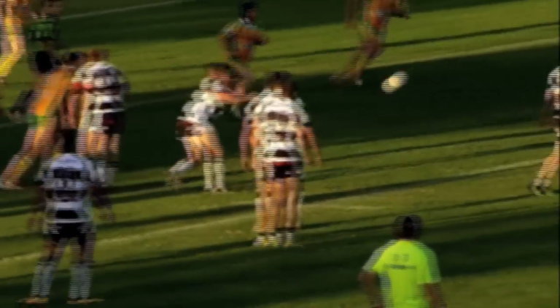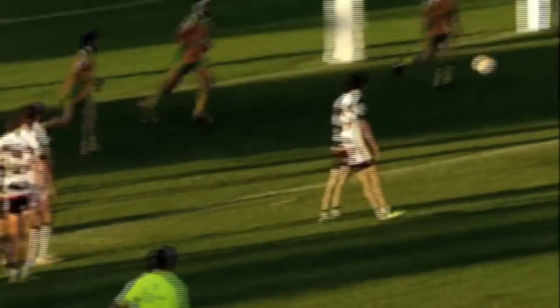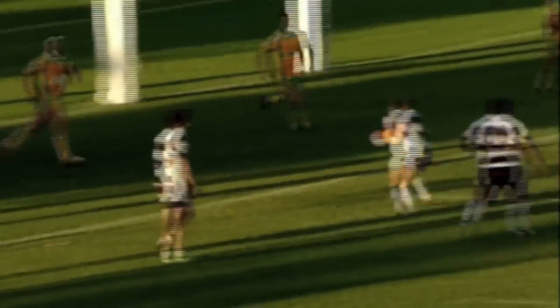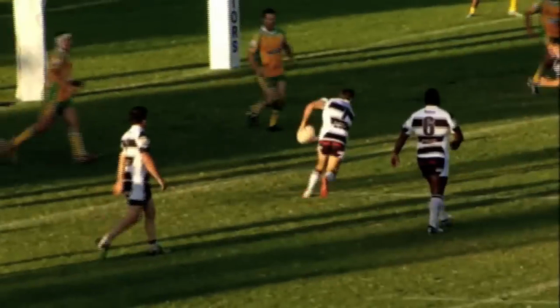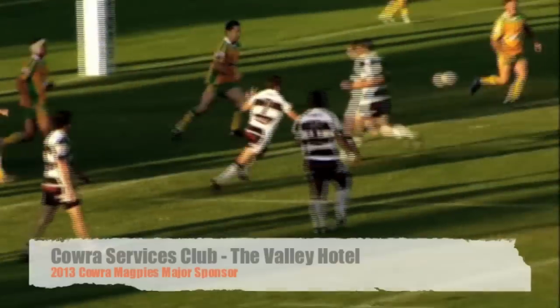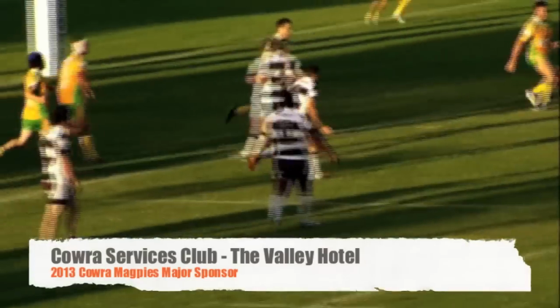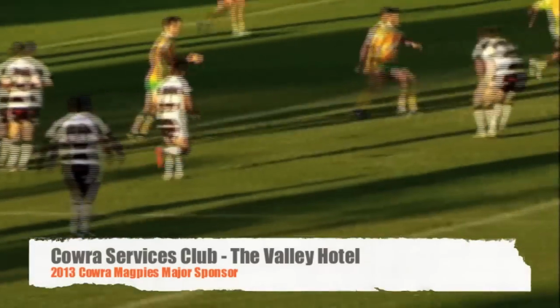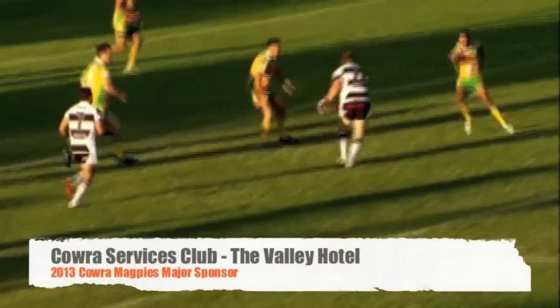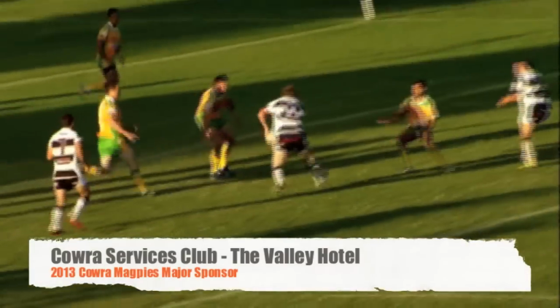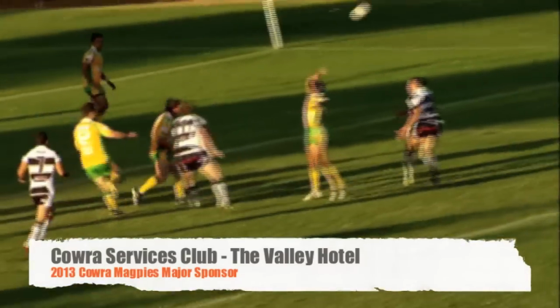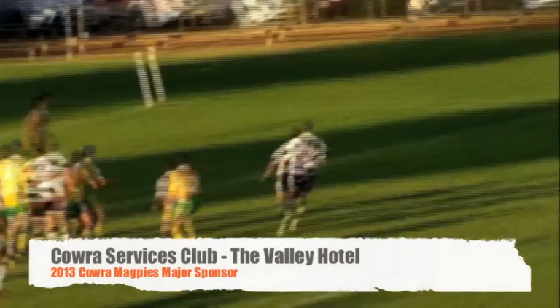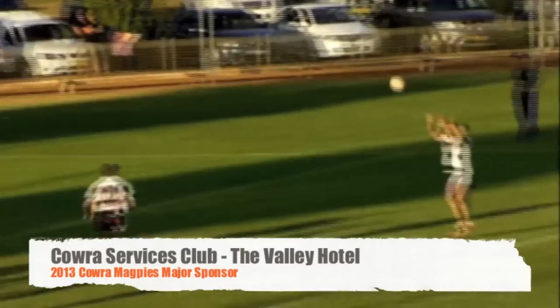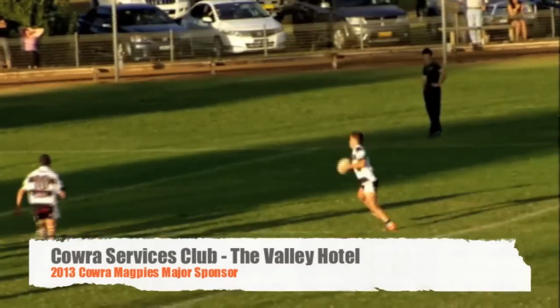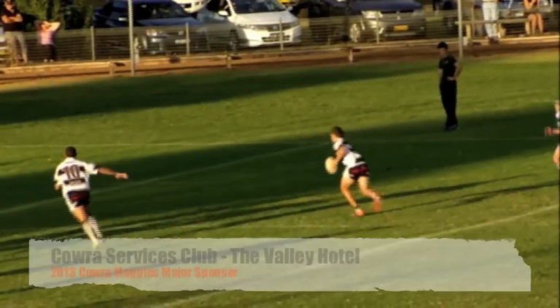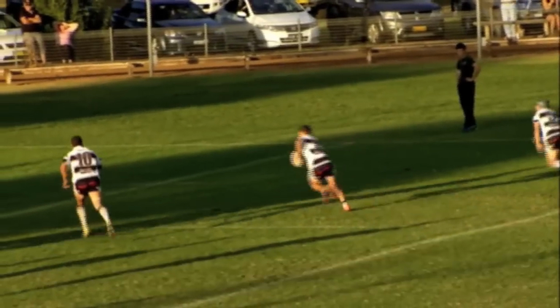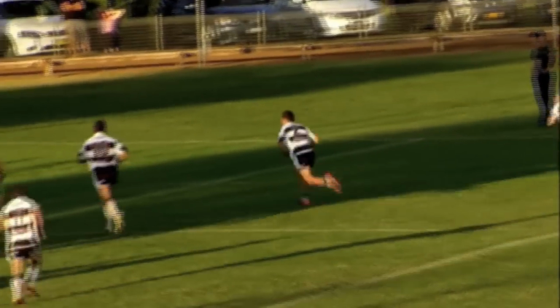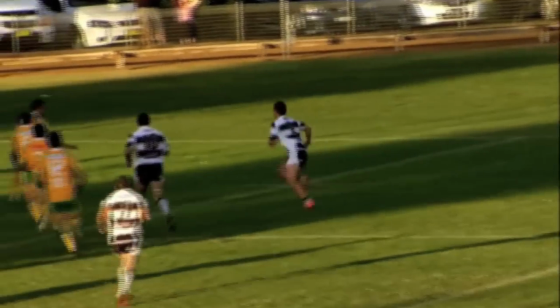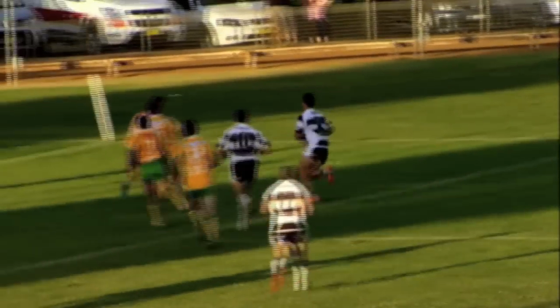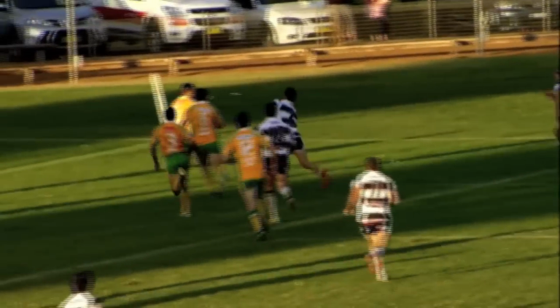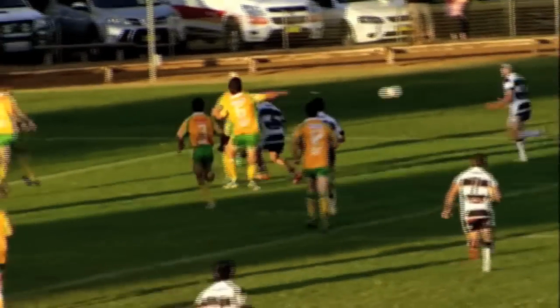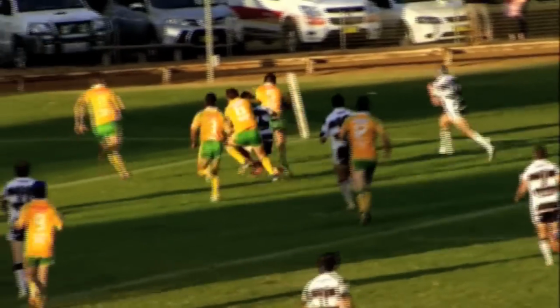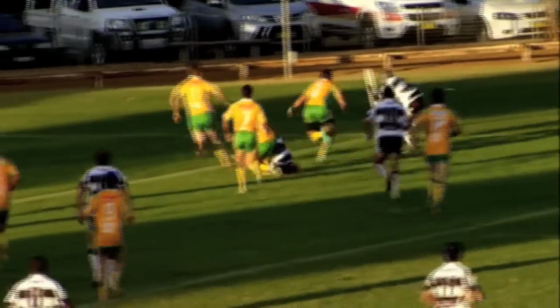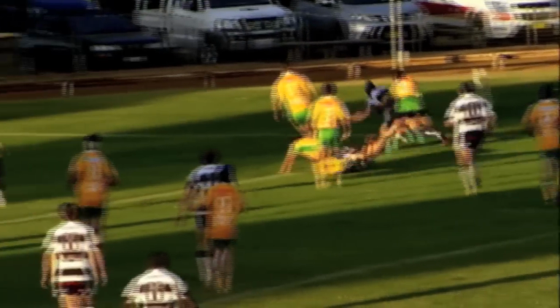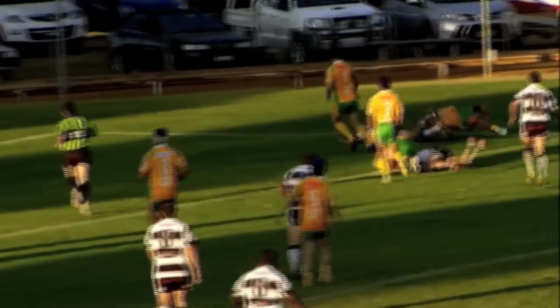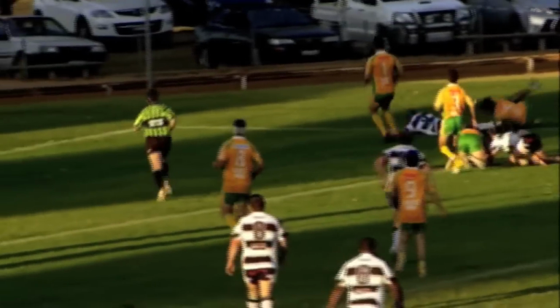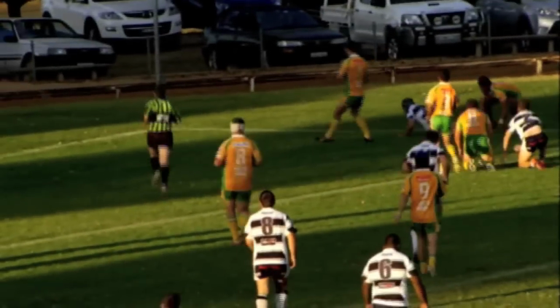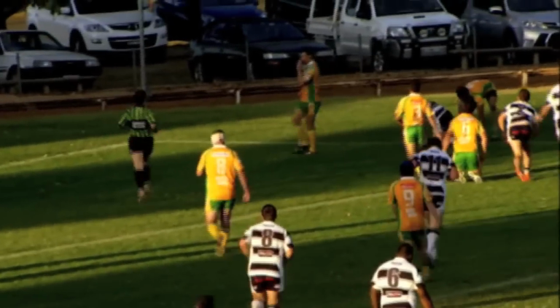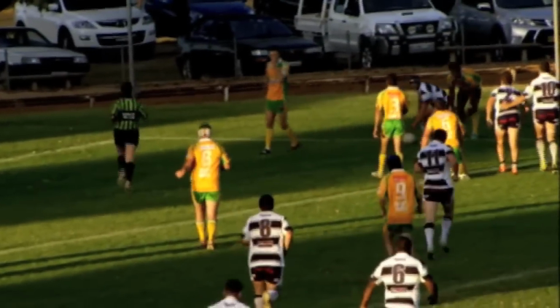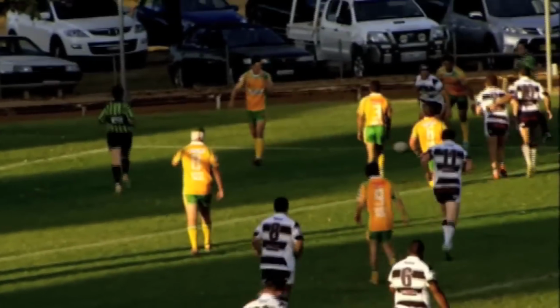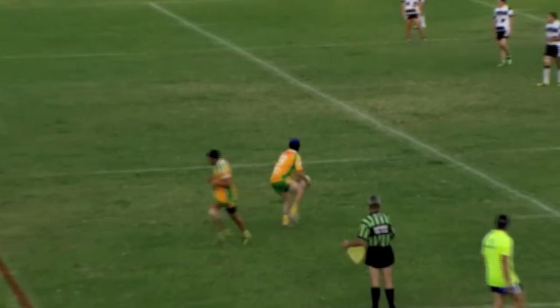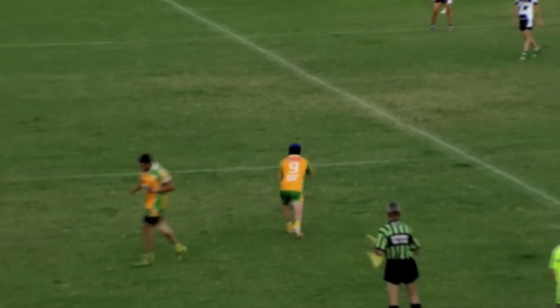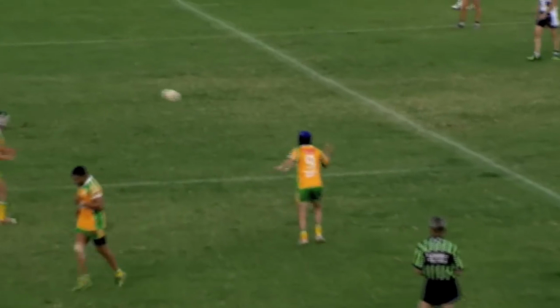Number nine for Cara goes out, nice backline move, out to the centre, and the winger is in — number two is over for Cara.